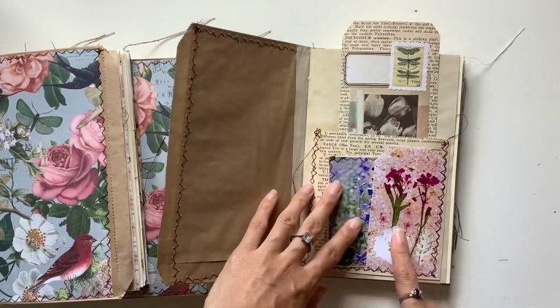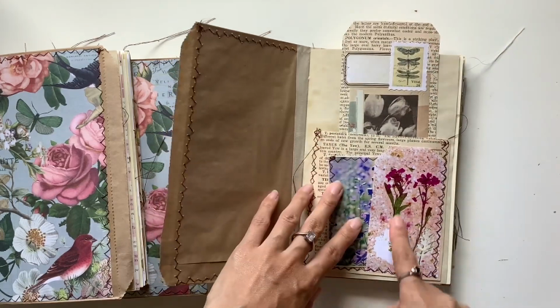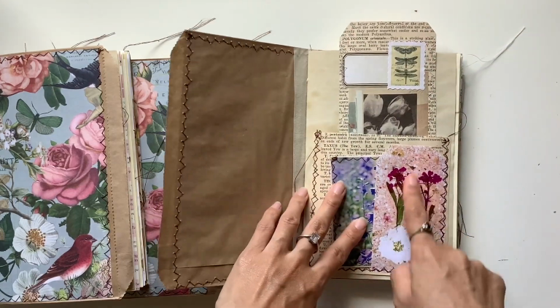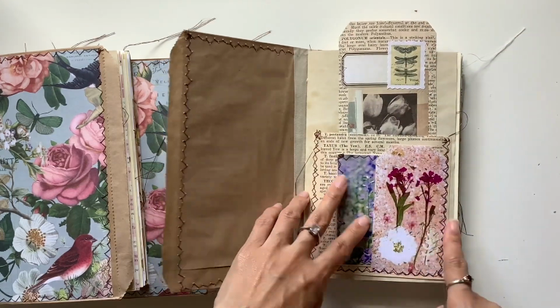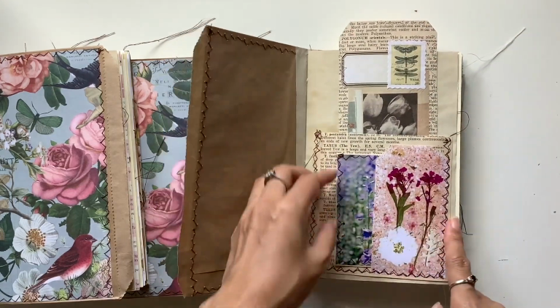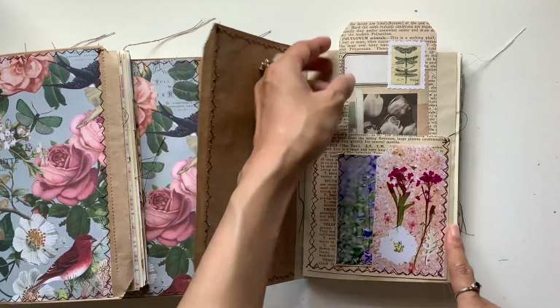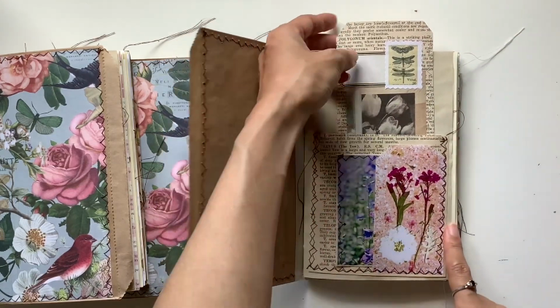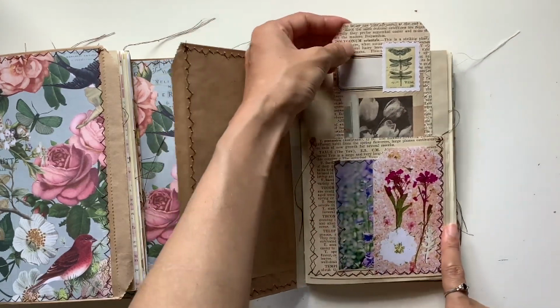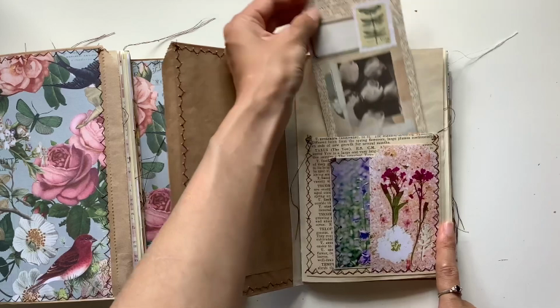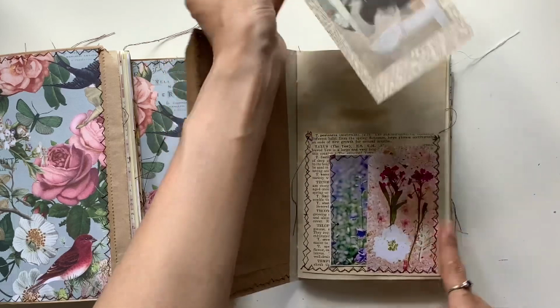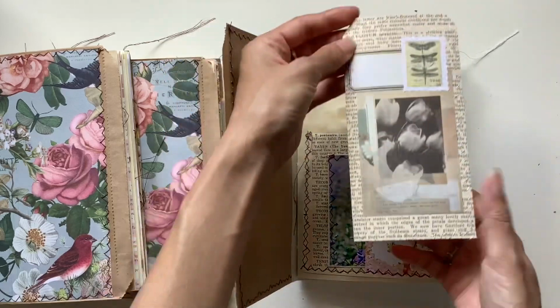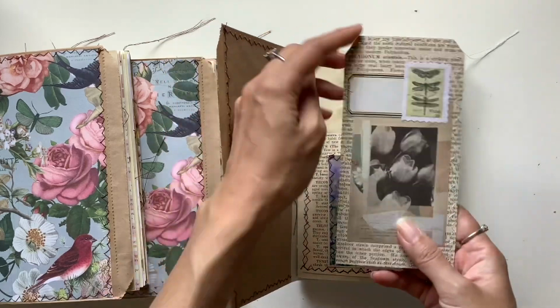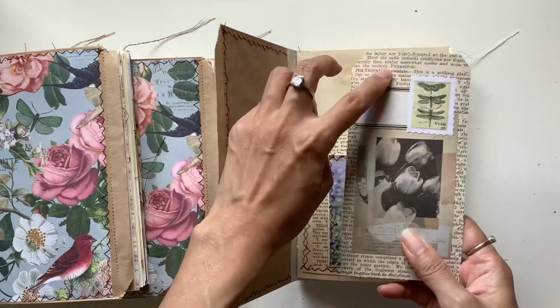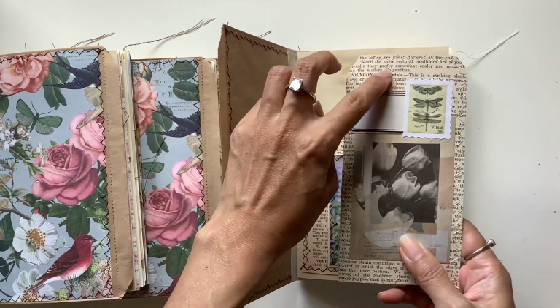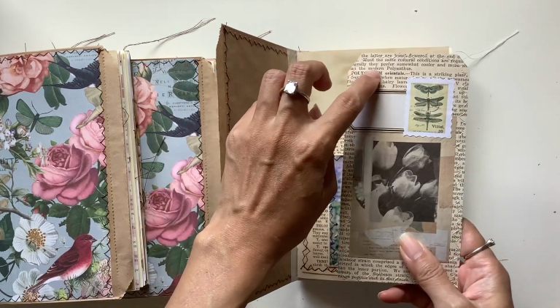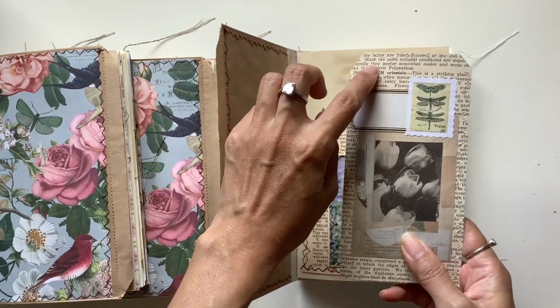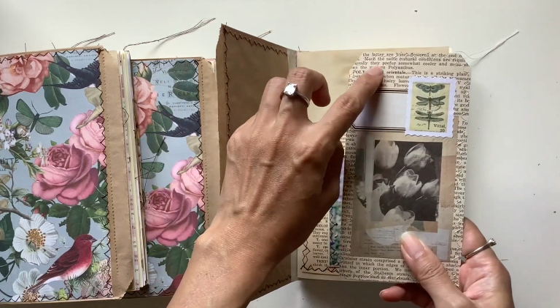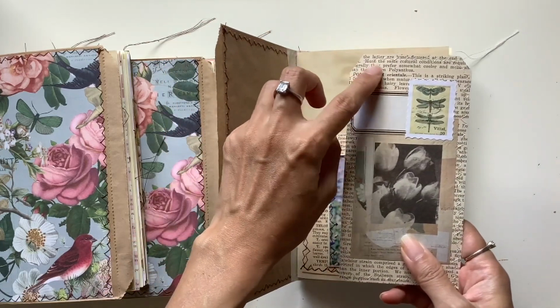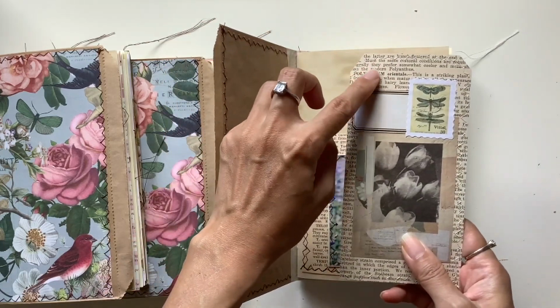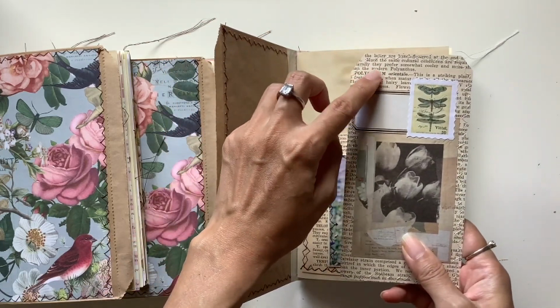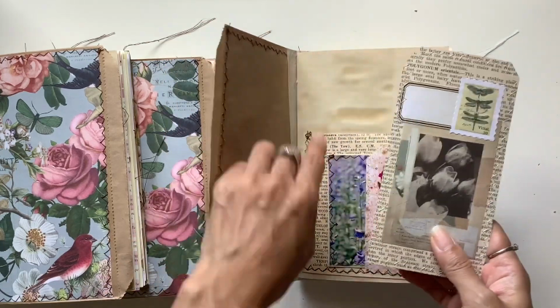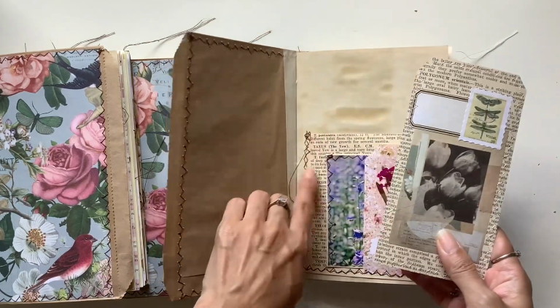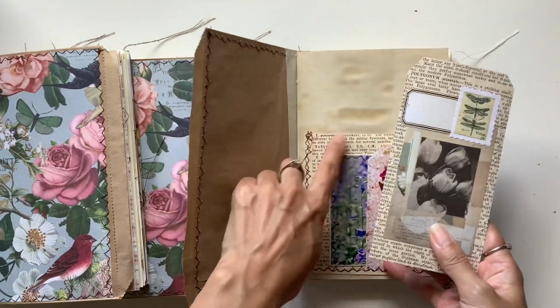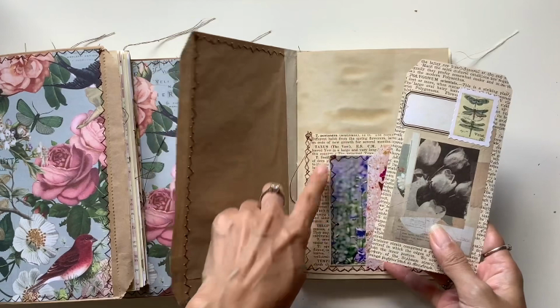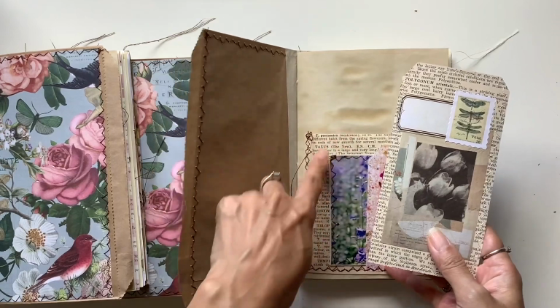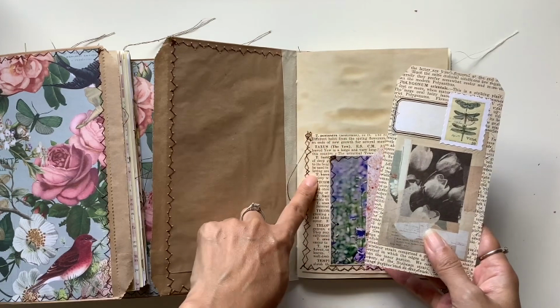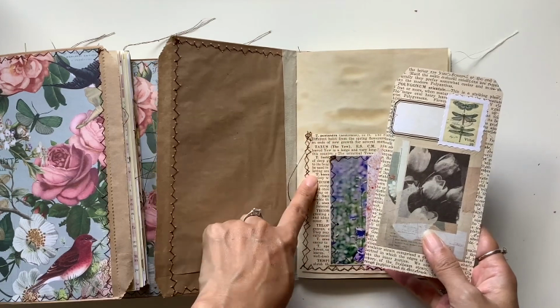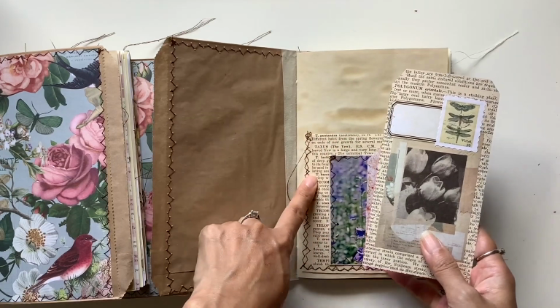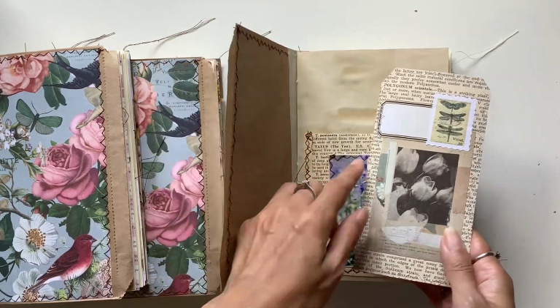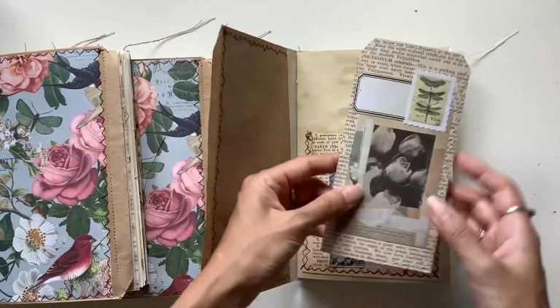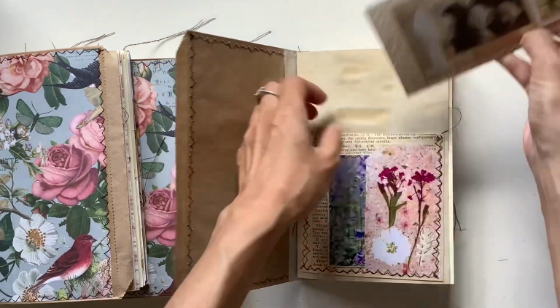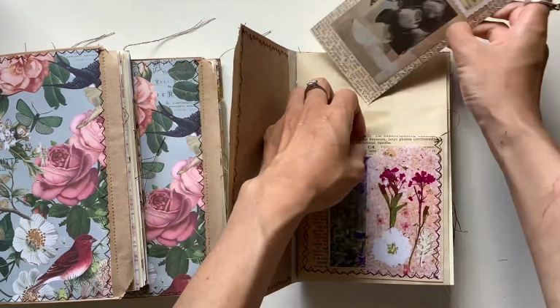These tags come from Paper Daisy Journals at her Etsy shop. I made these out of vintage botanical book page — the same botanical book page here — and just embellished it.